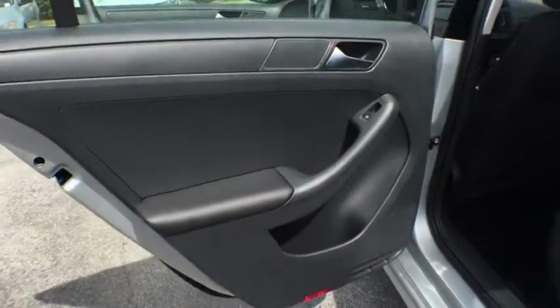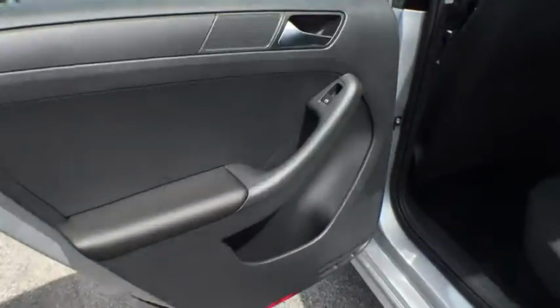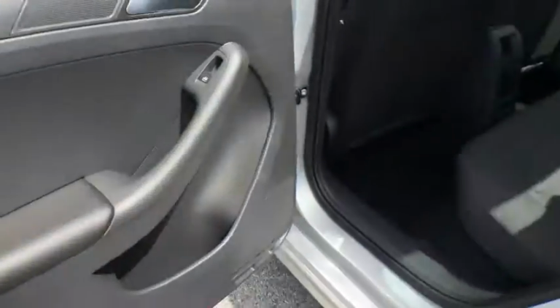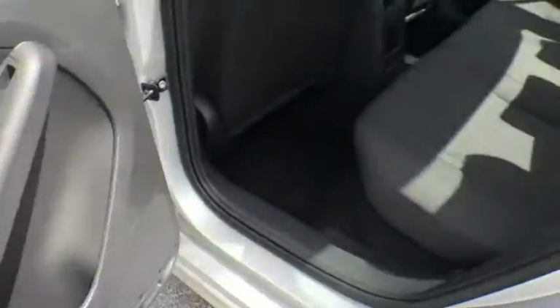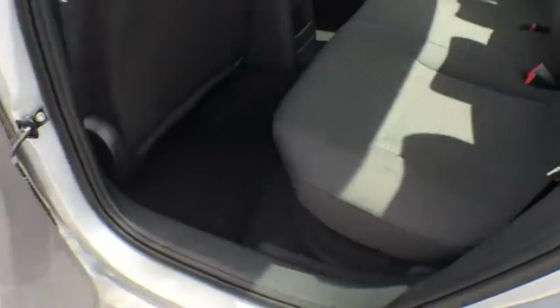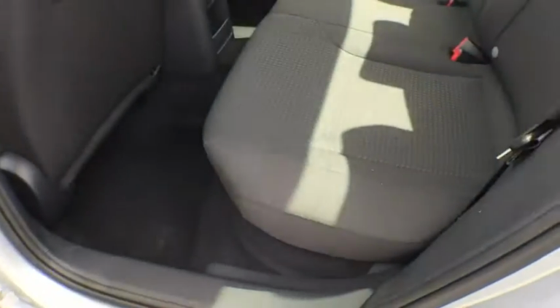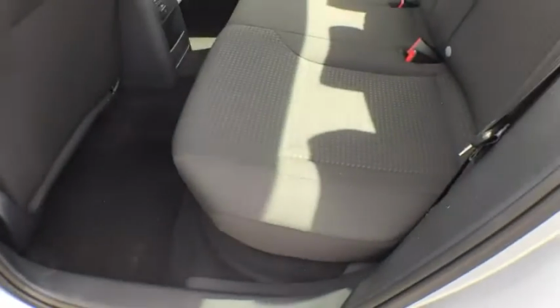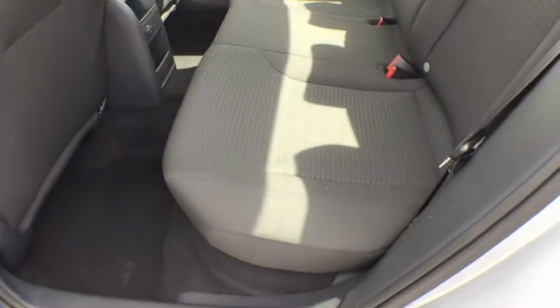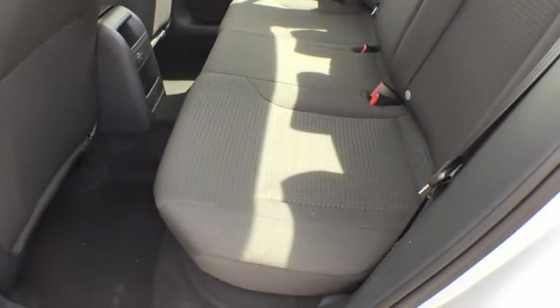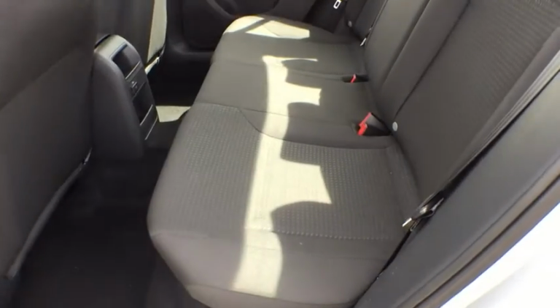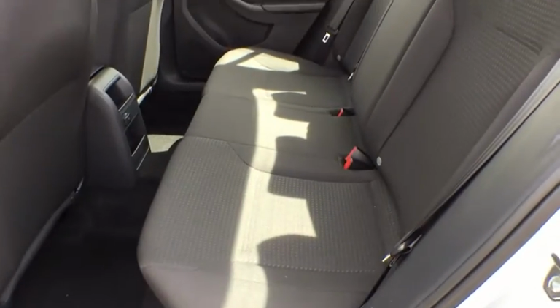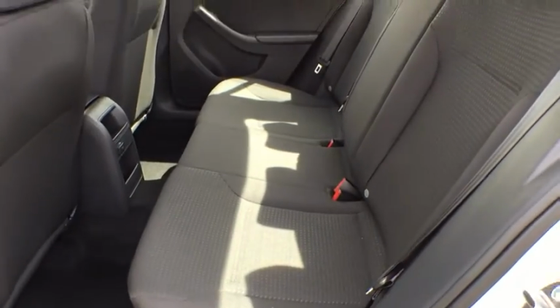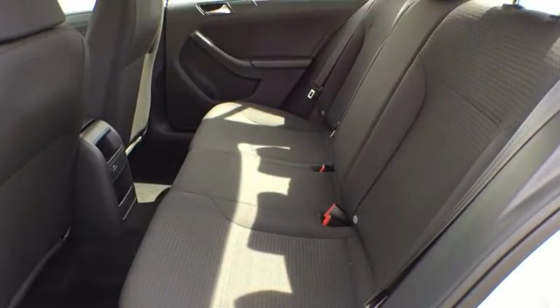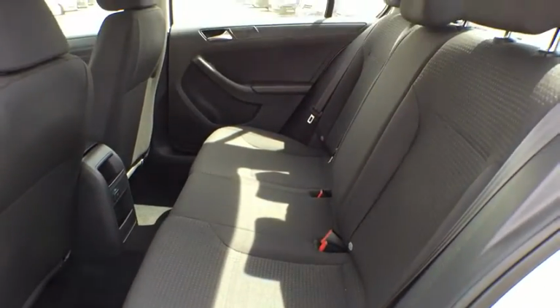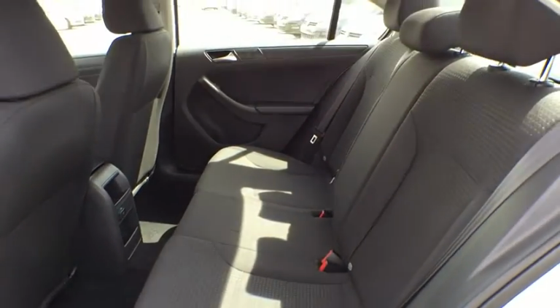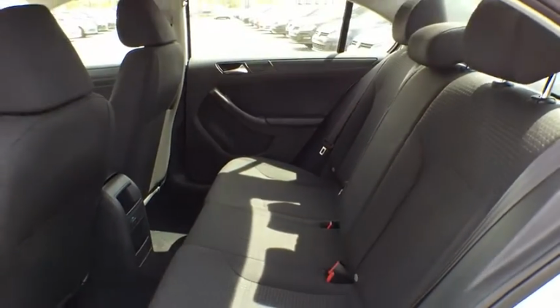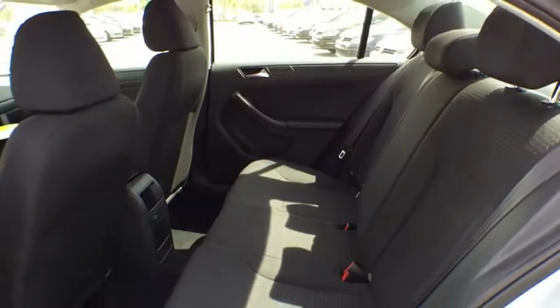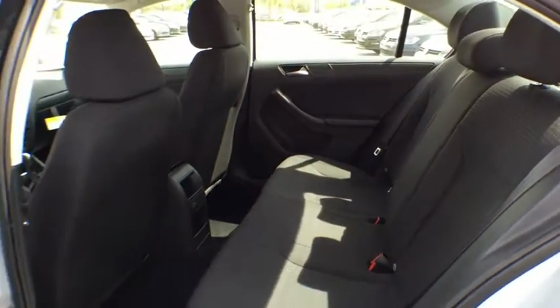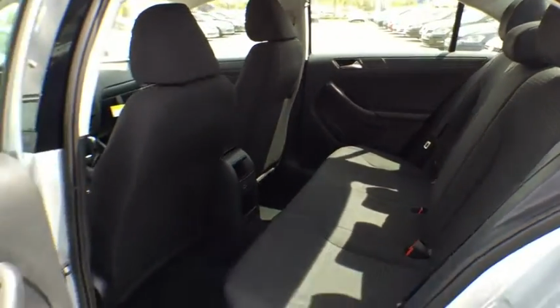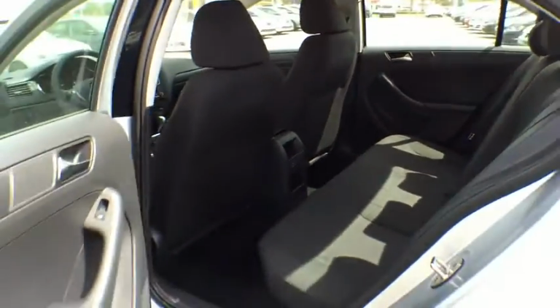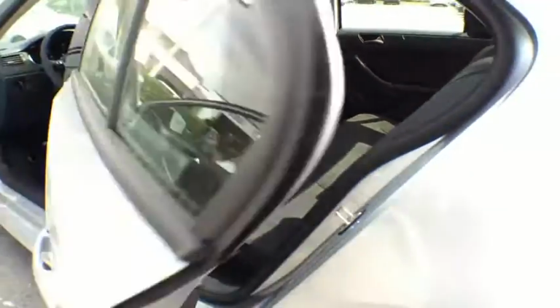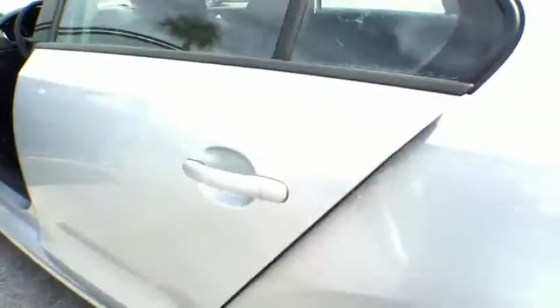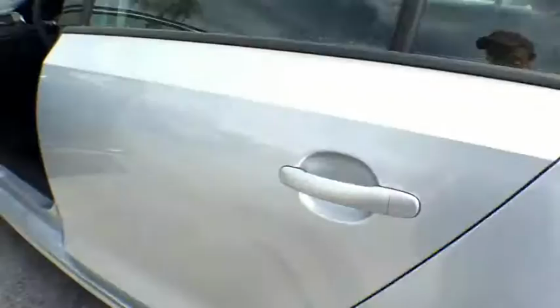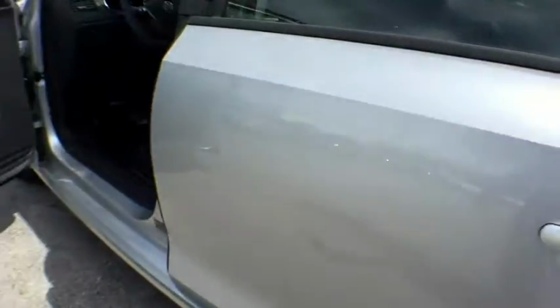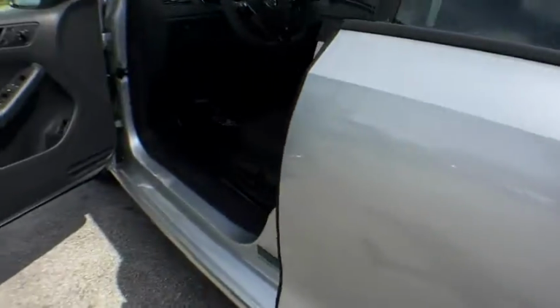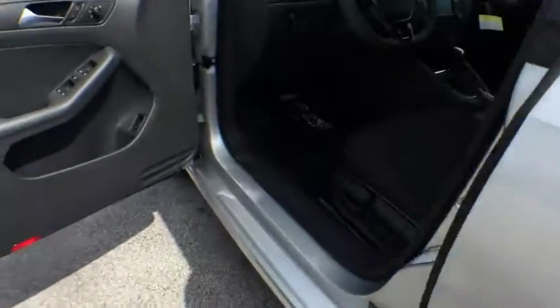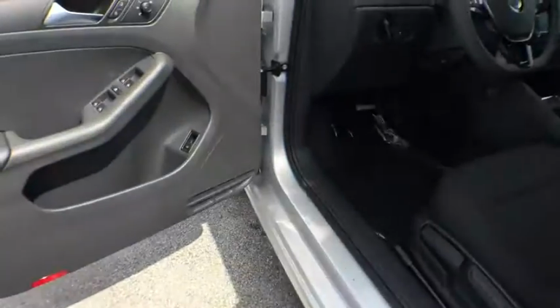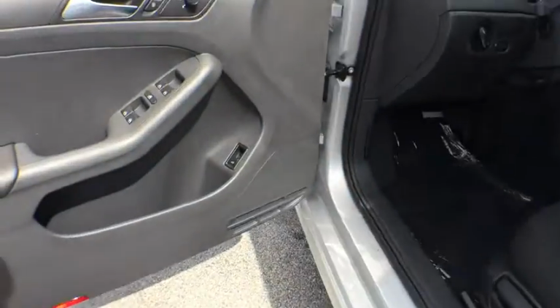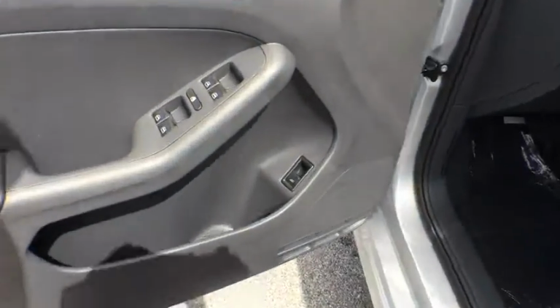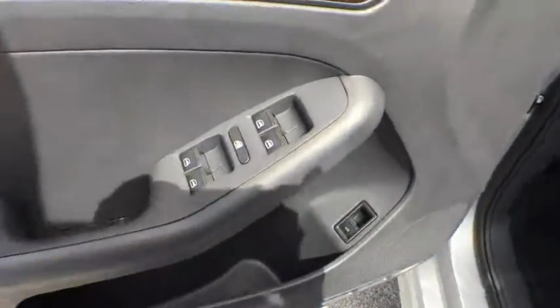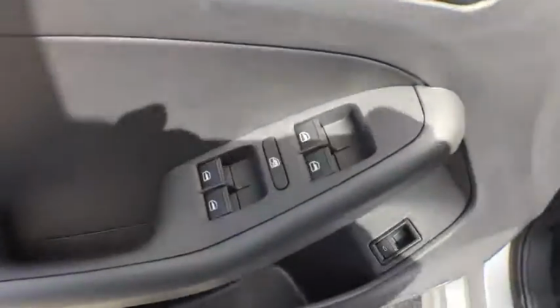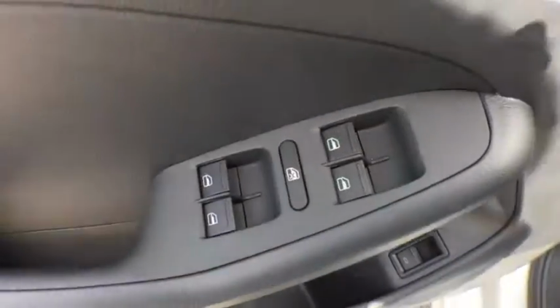Panic alarm, overhead console, remote keyless entry, front bucket seat, driver vanity mirror, tilt steering wheel, cloth seat trim.